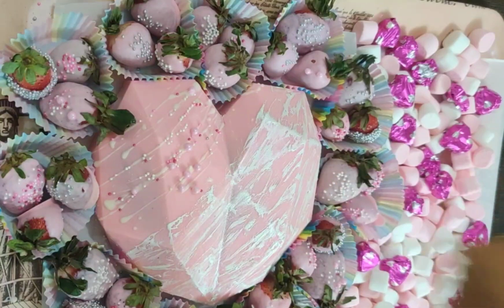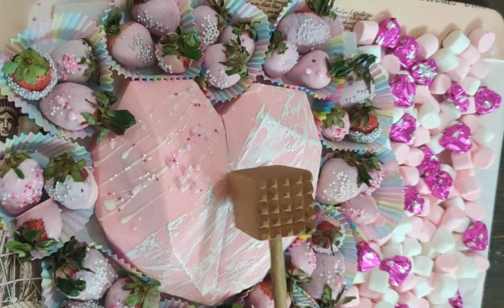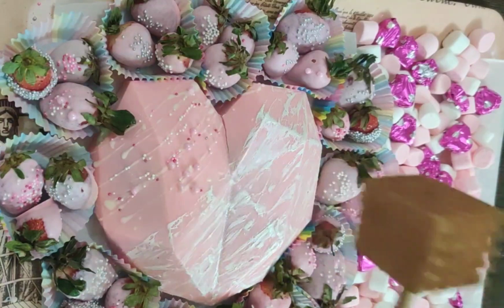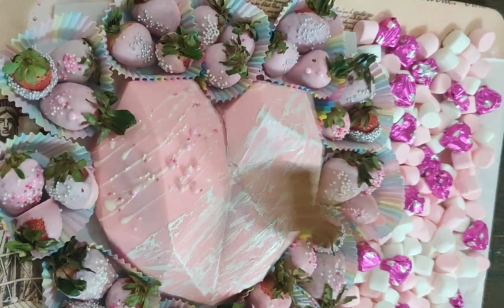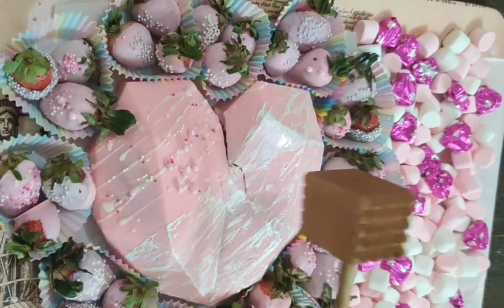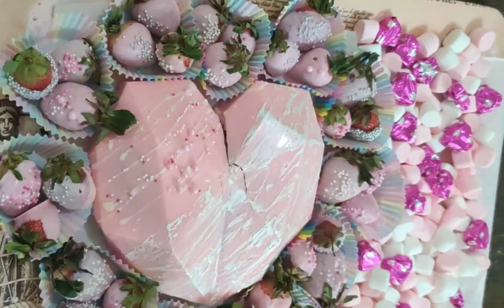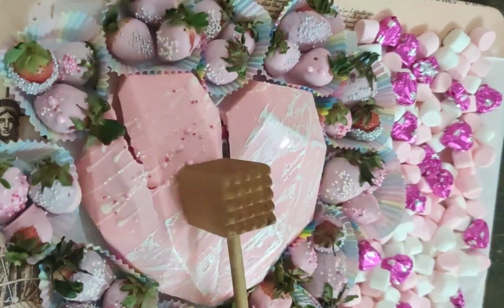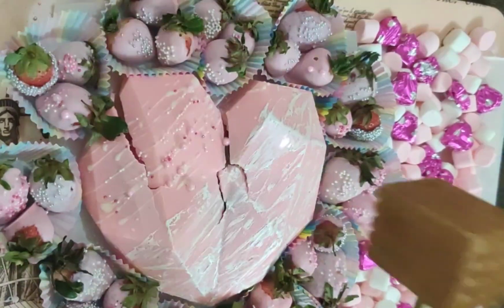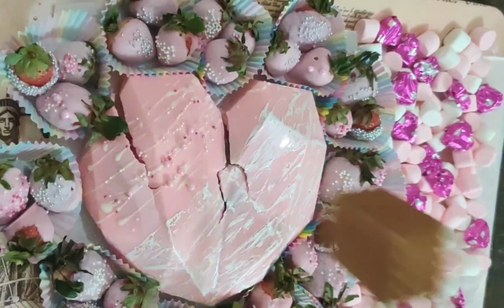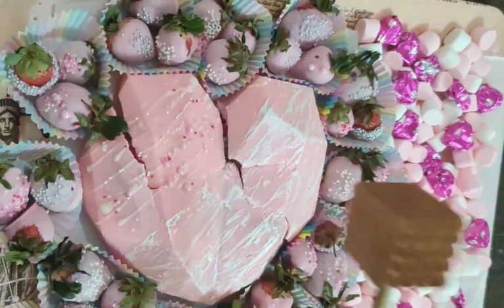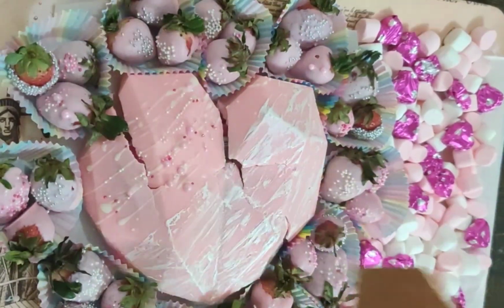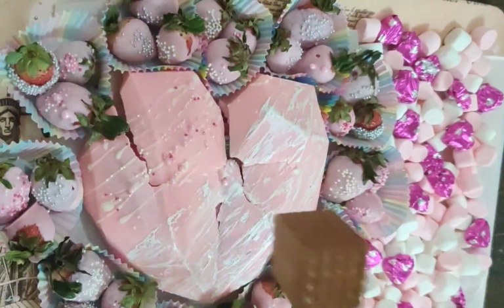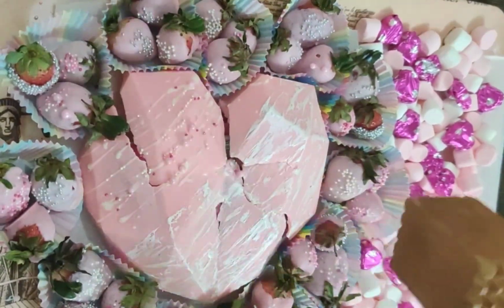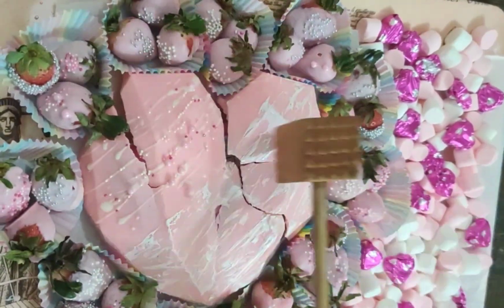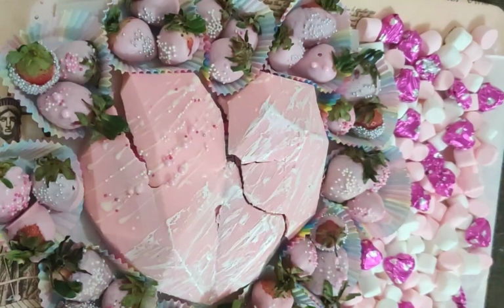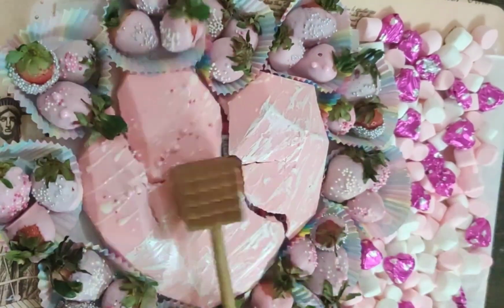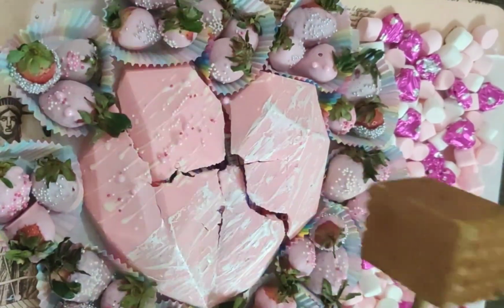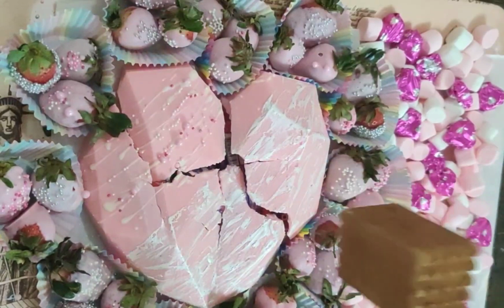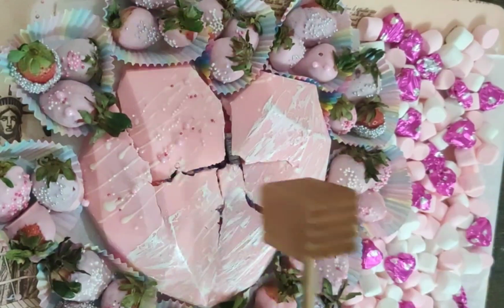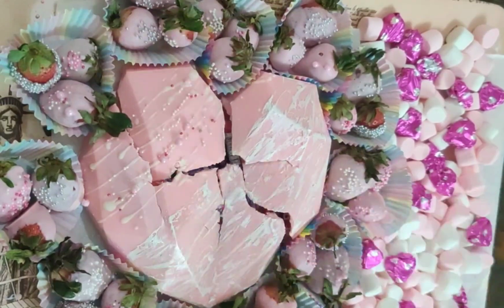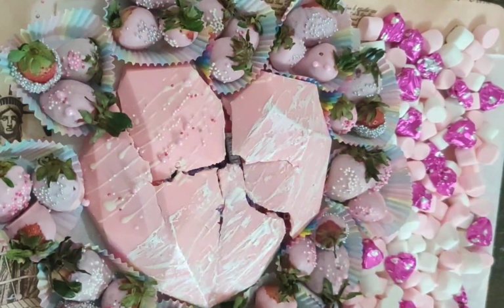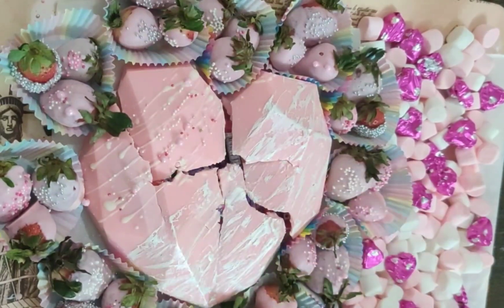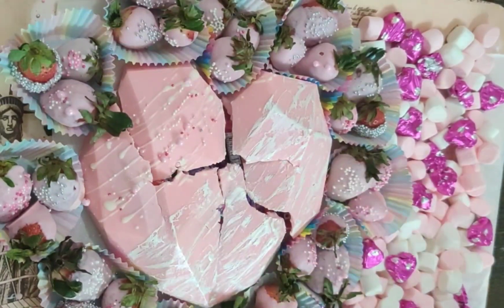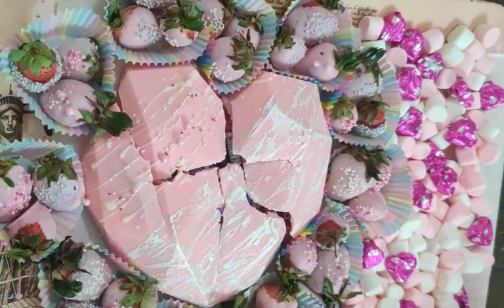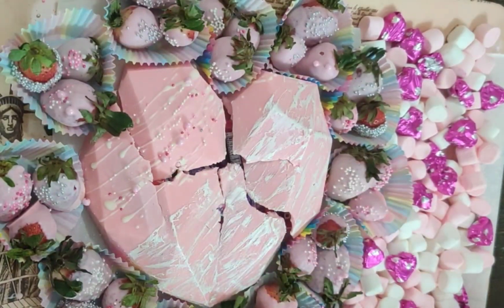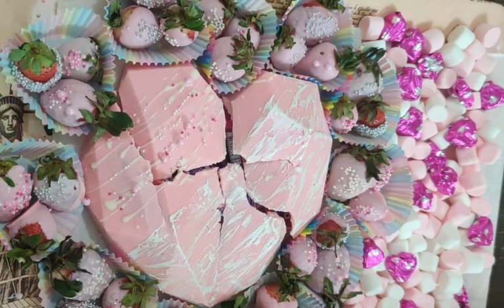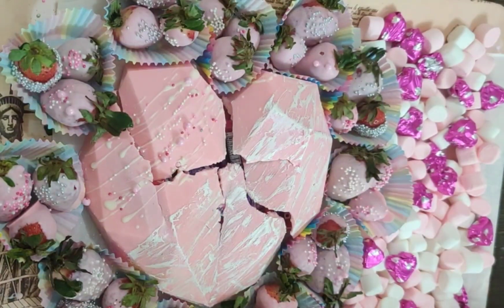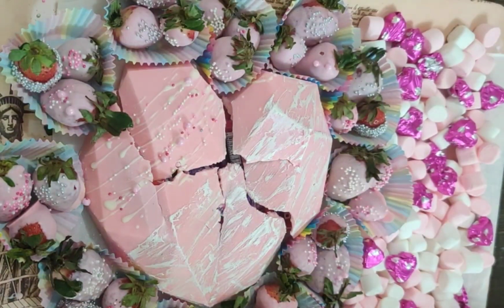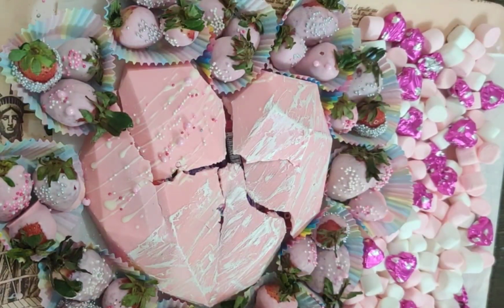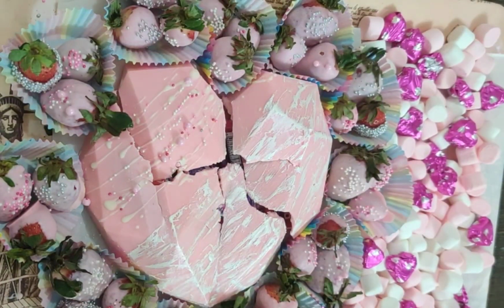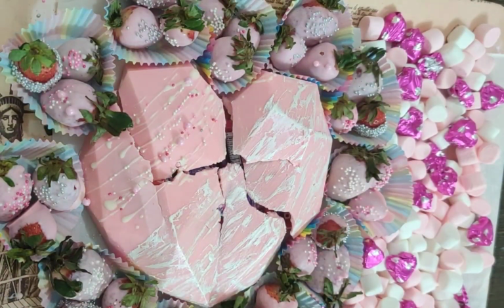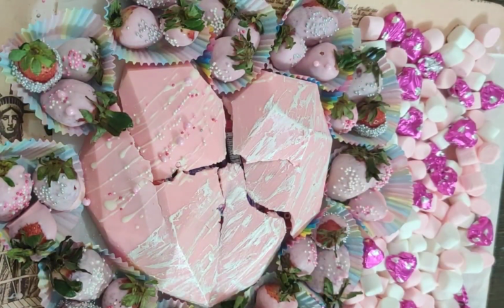Hello Everyone! Today's video is Valentine's Special Pinata Hammer Cake with lots and lots of strawberries and chocolates.